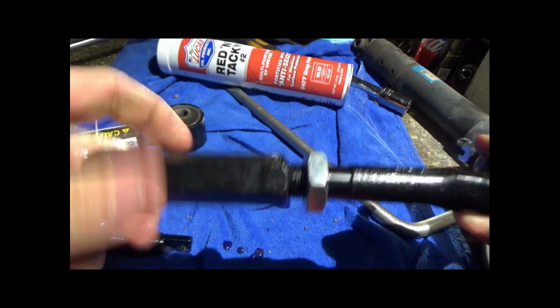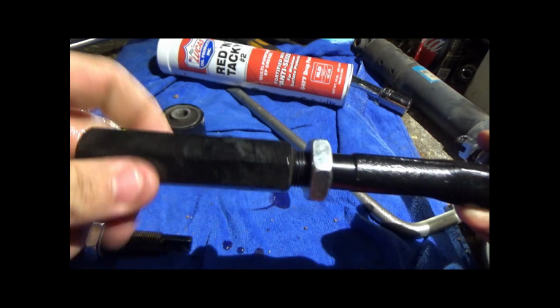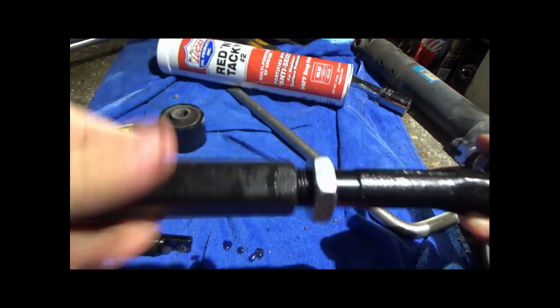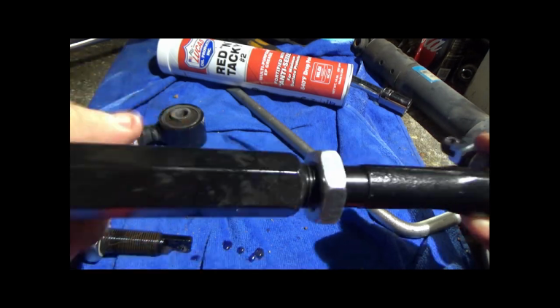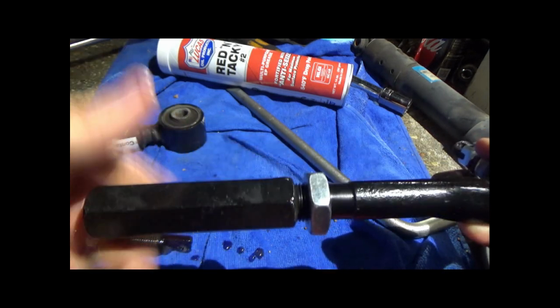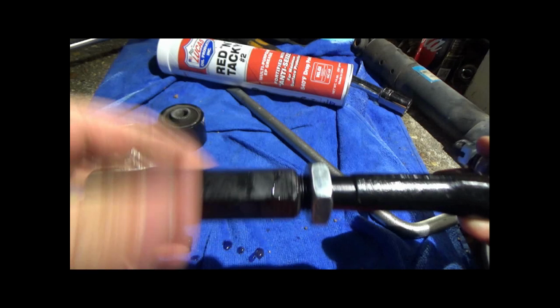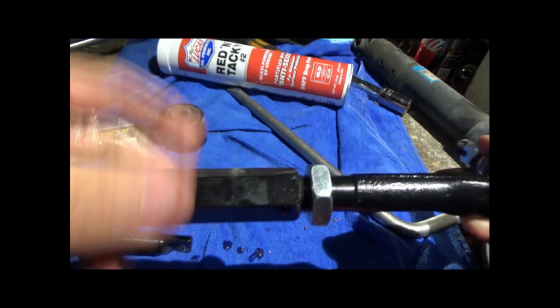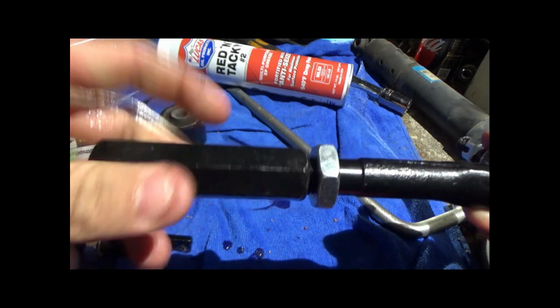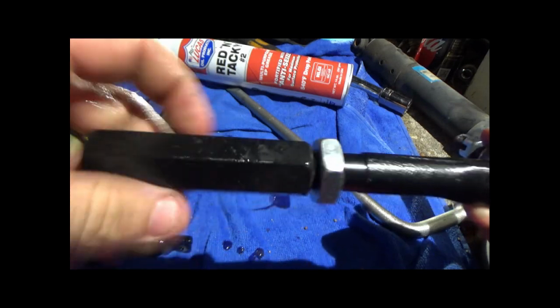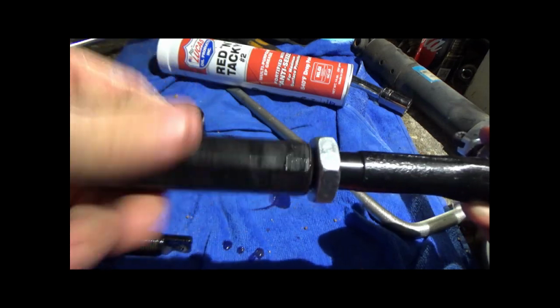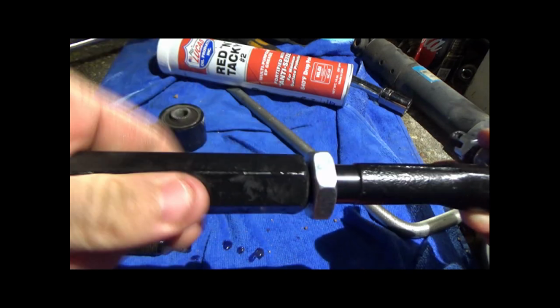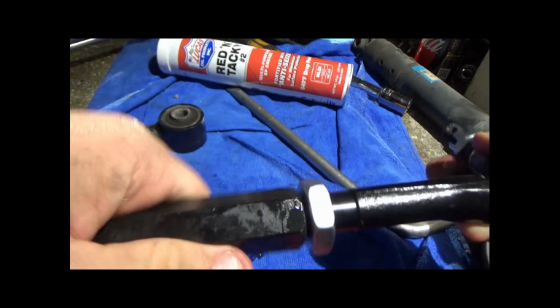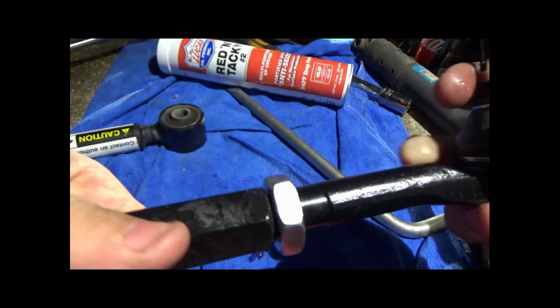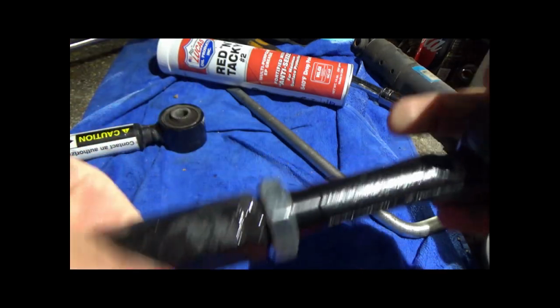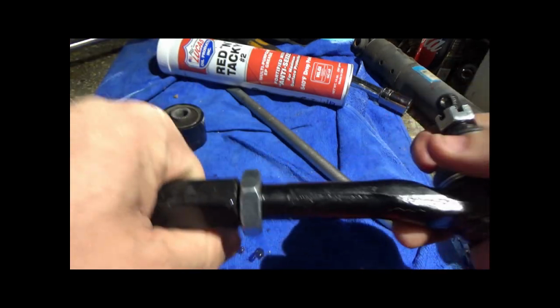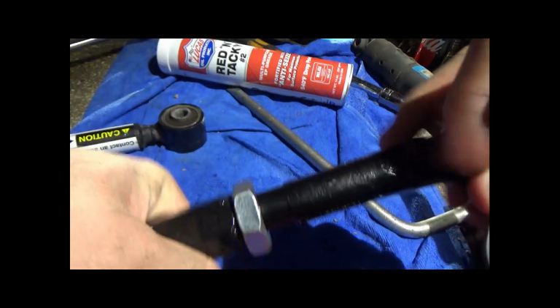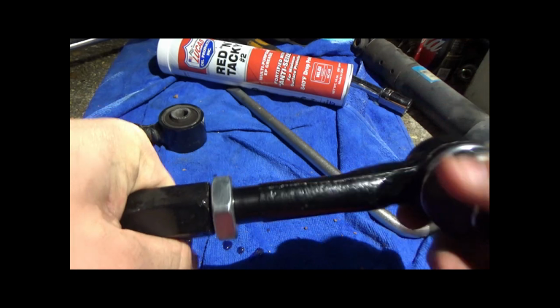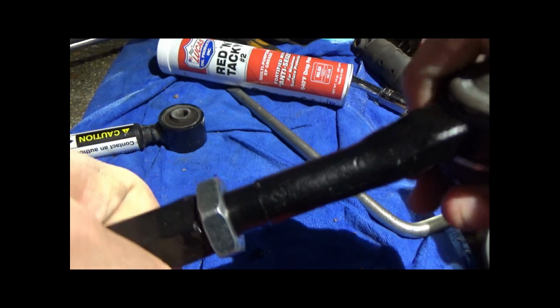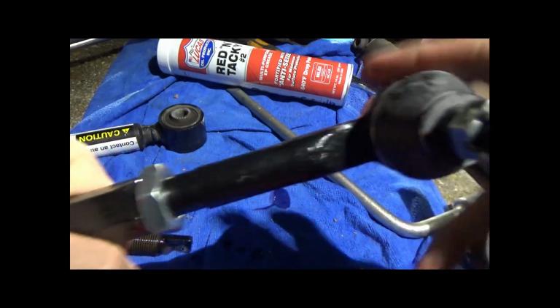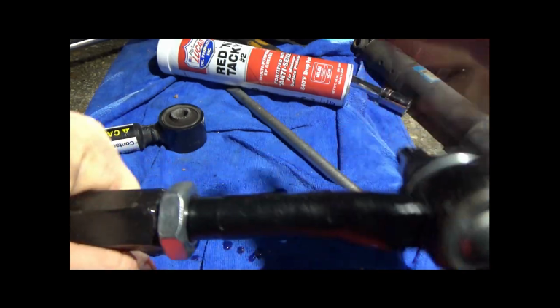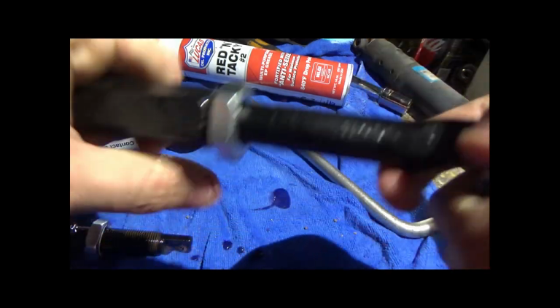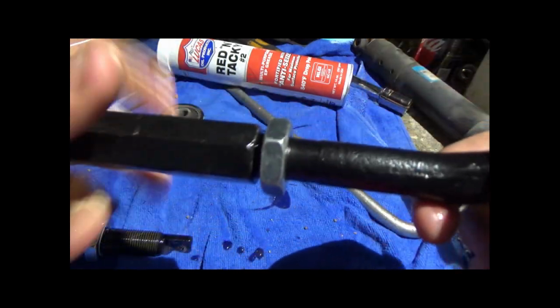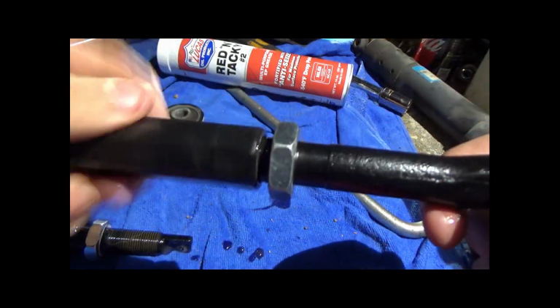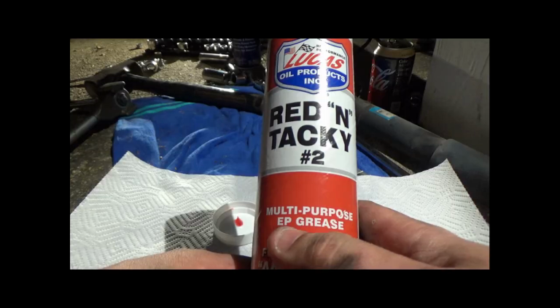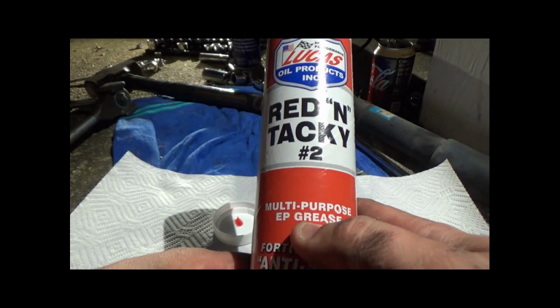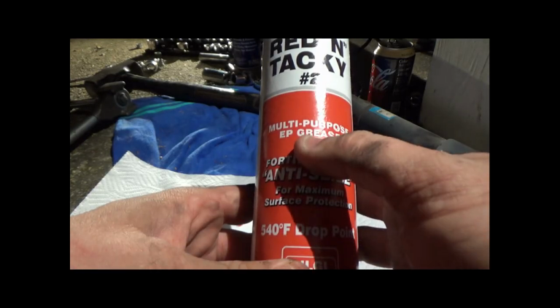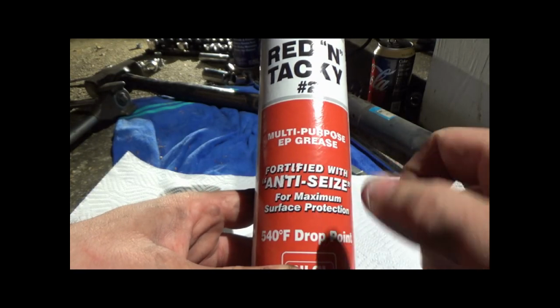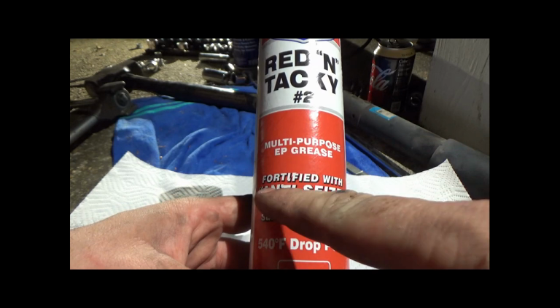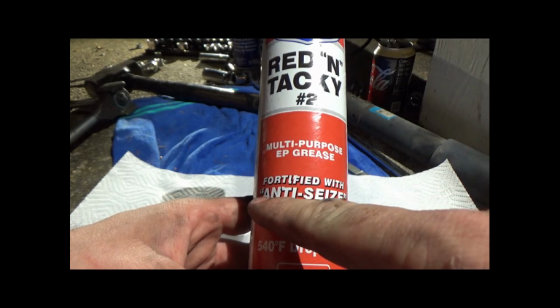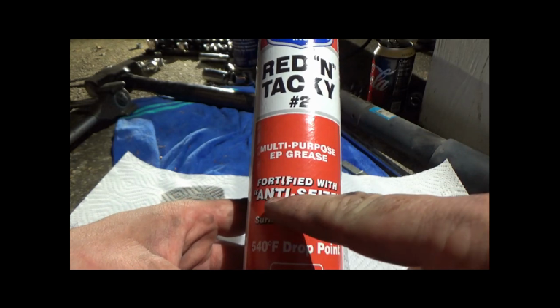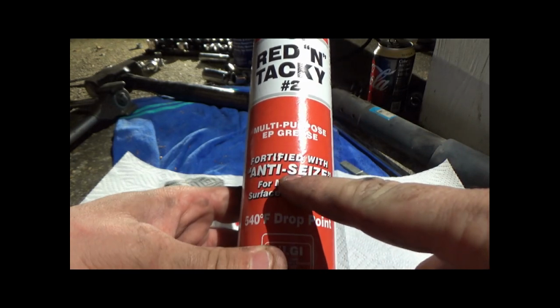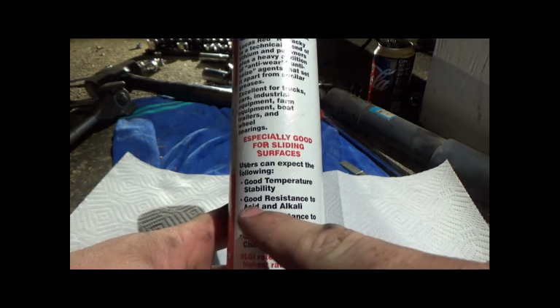Basically, to prevent rust, you need to eliminate the oxygen. Toyota did this with epoxy, but I'm going a different route because I want to keep the adjustability of the toe arm.